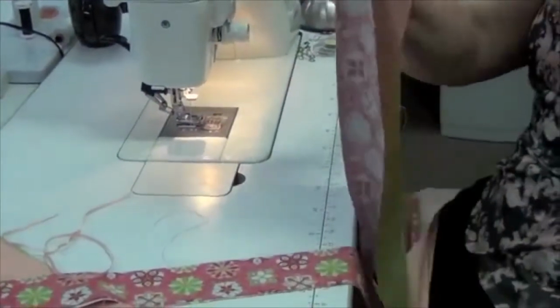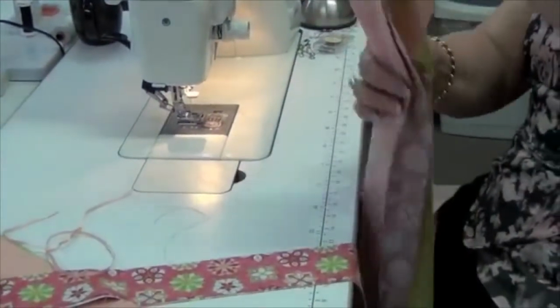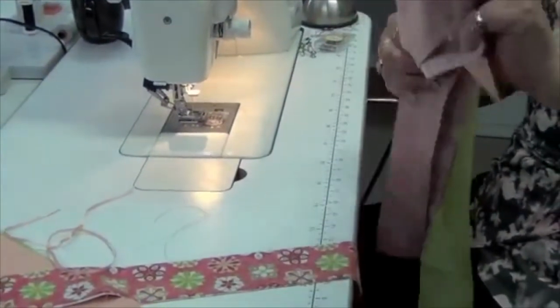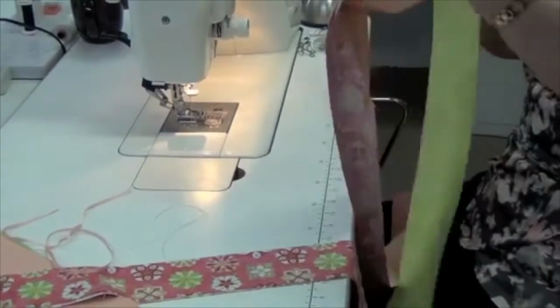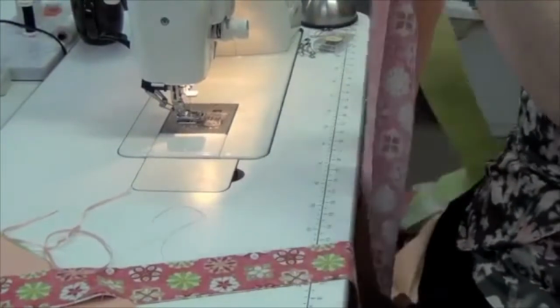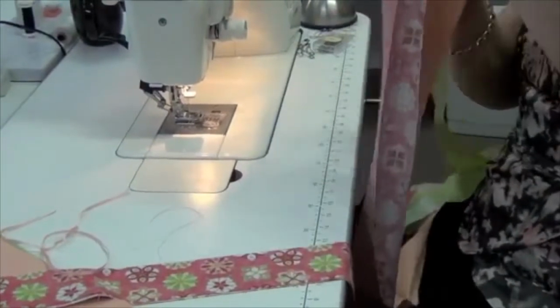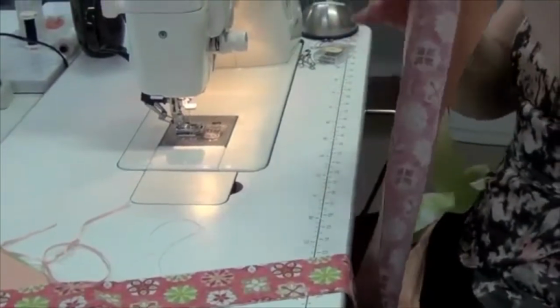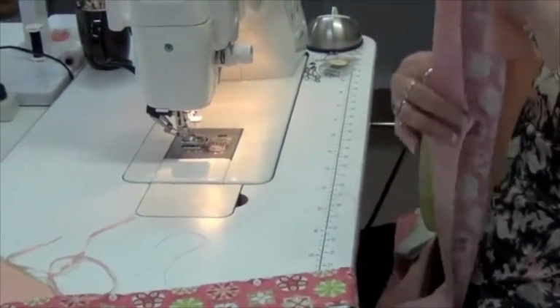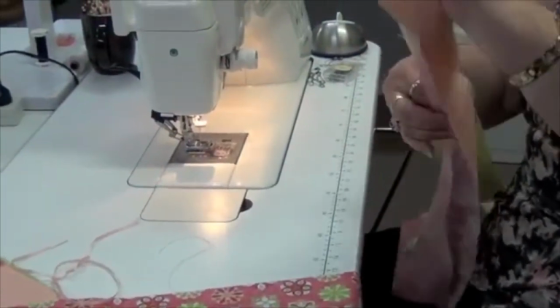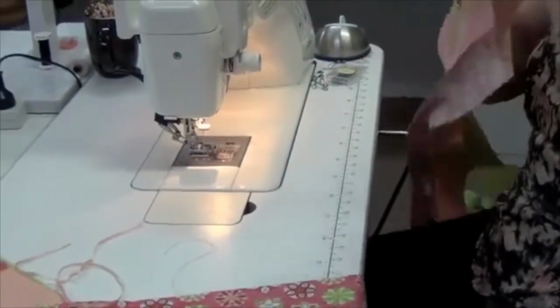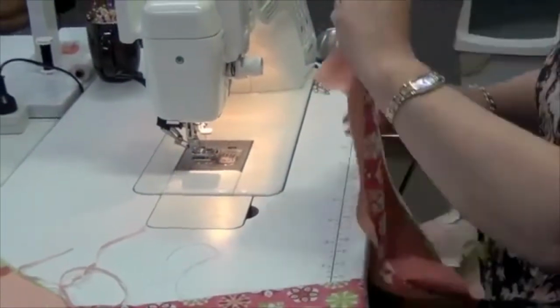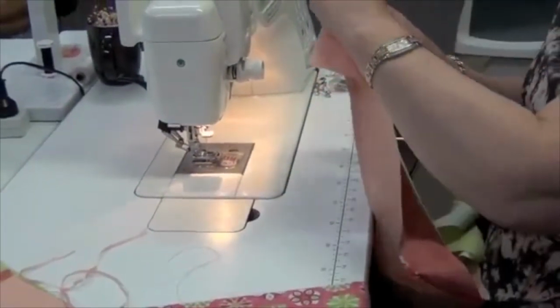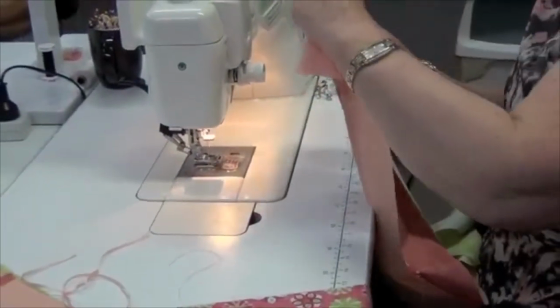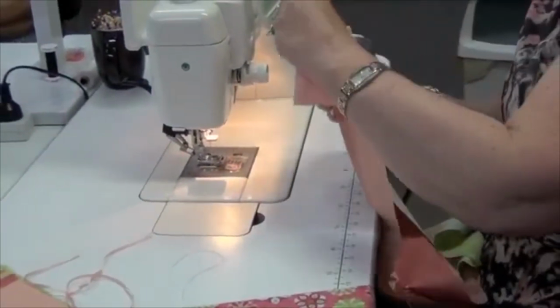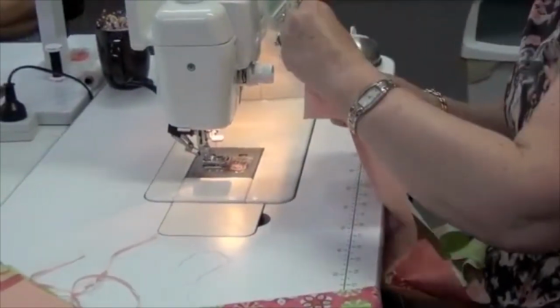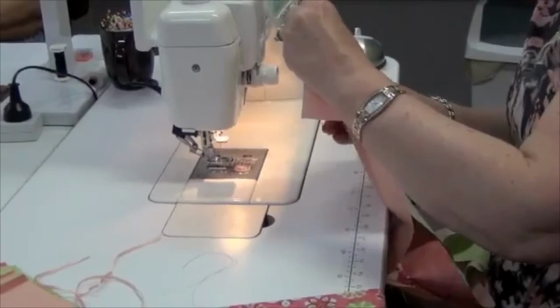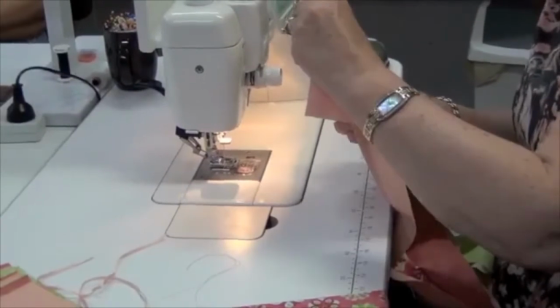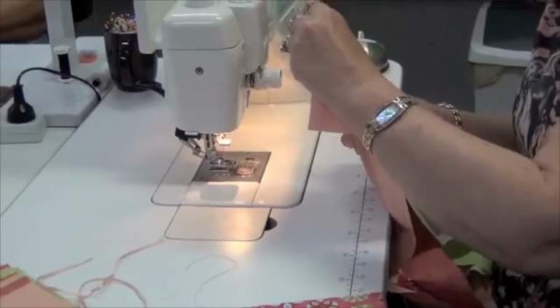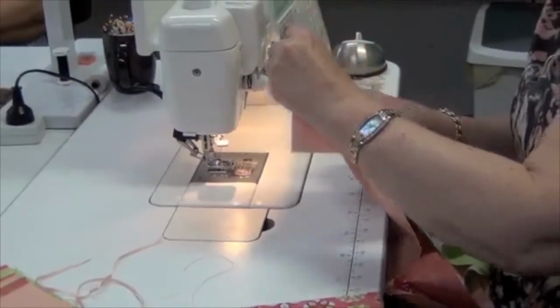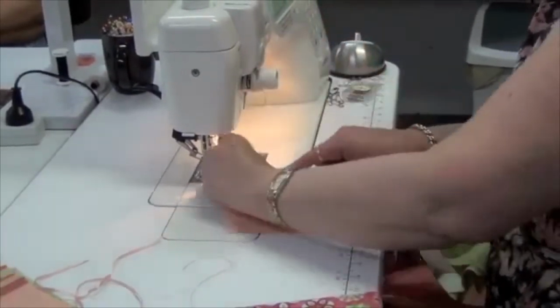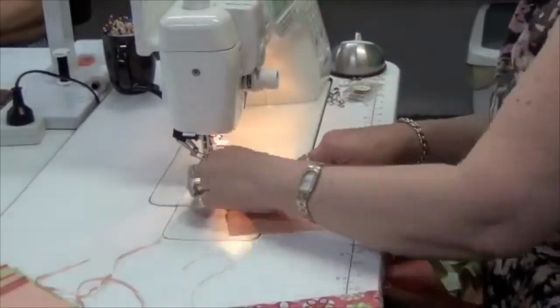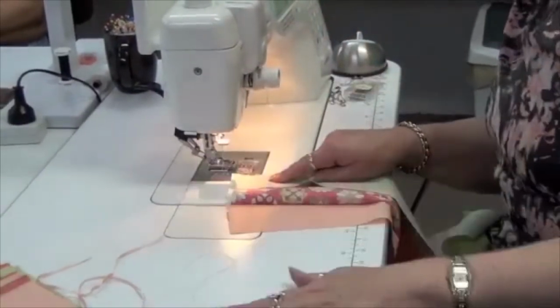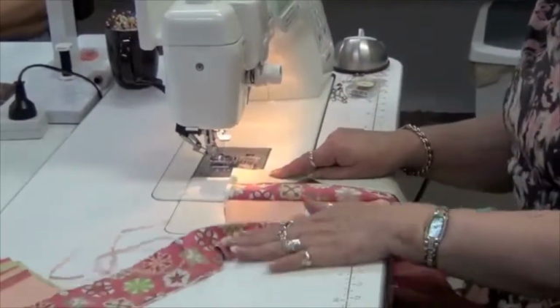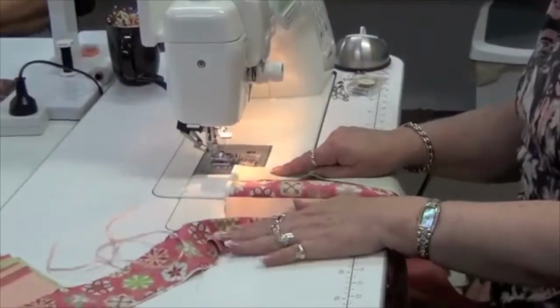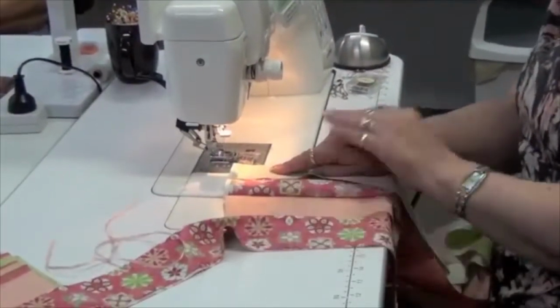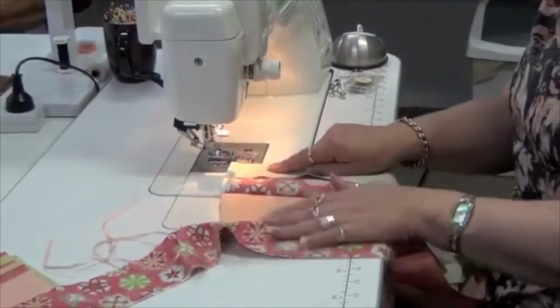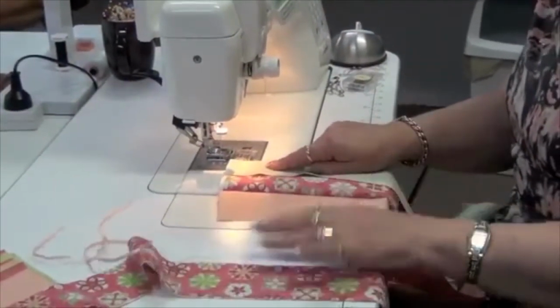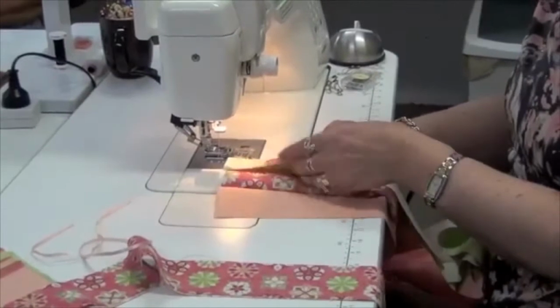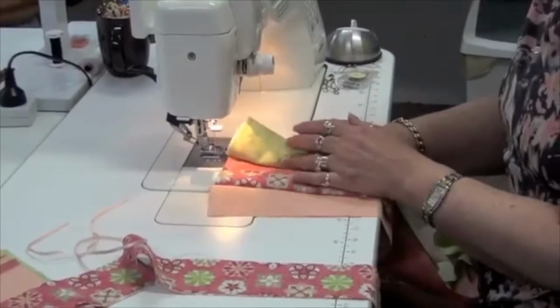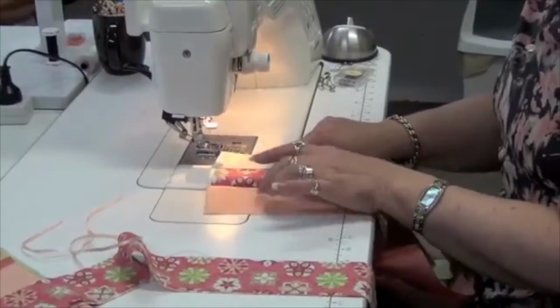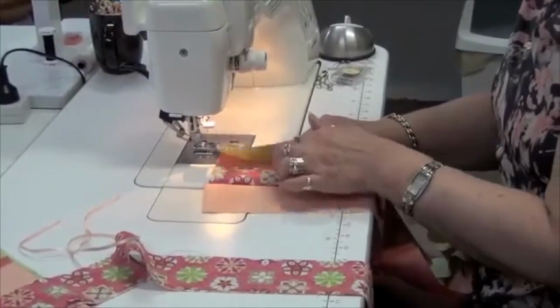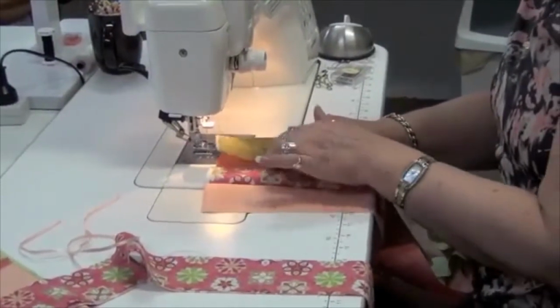Watch this — it will grow into a big square really, really quick. I'm going to do one, two, three, four.